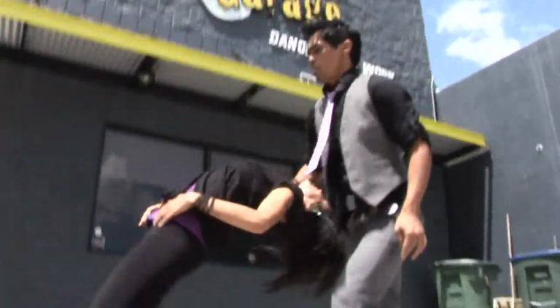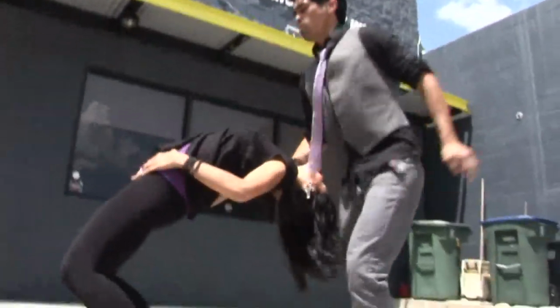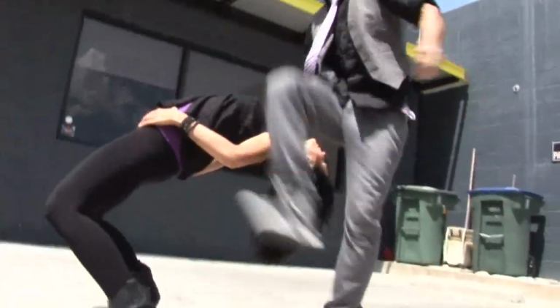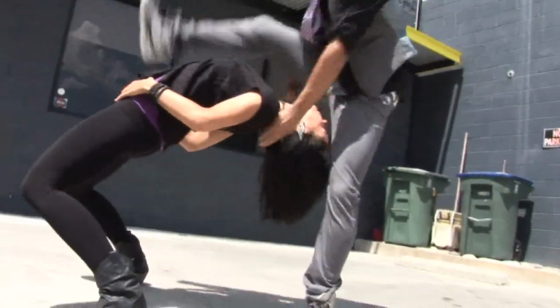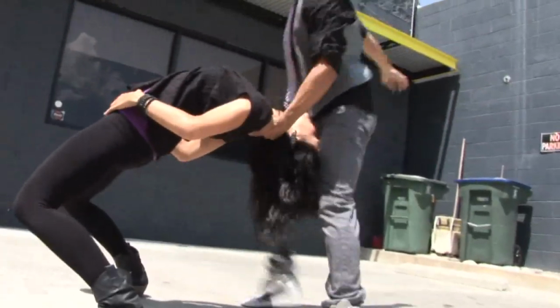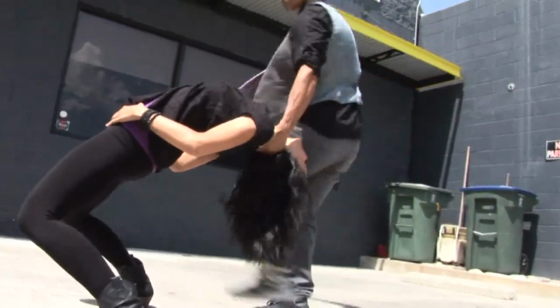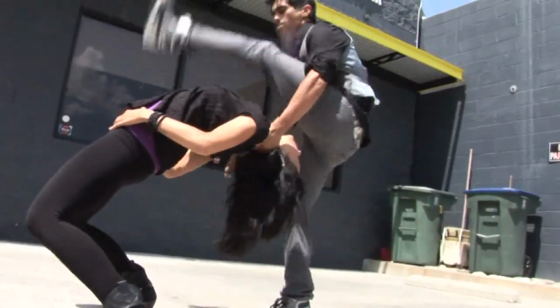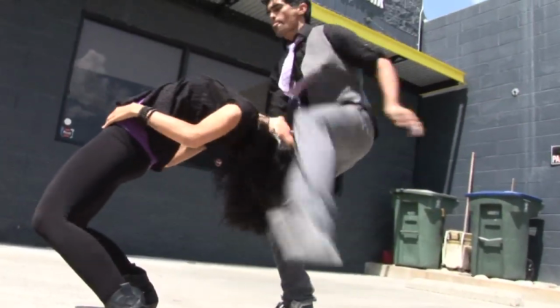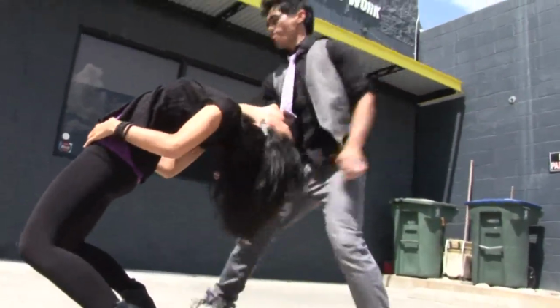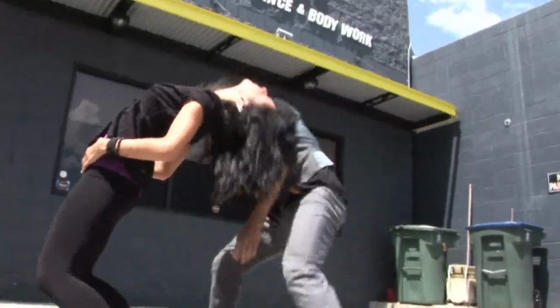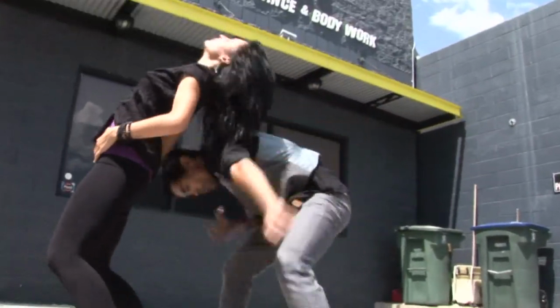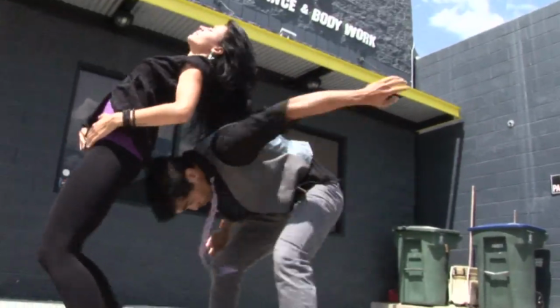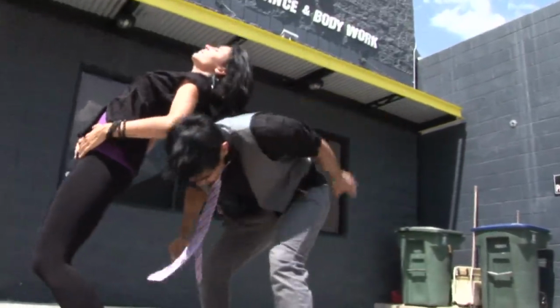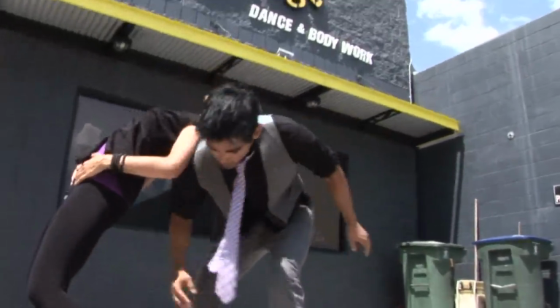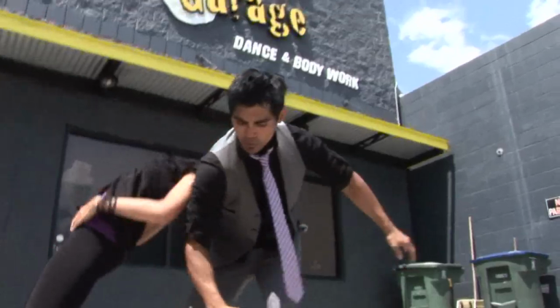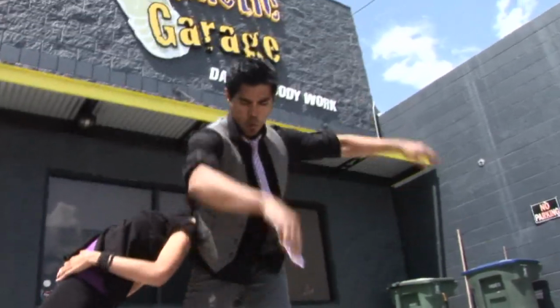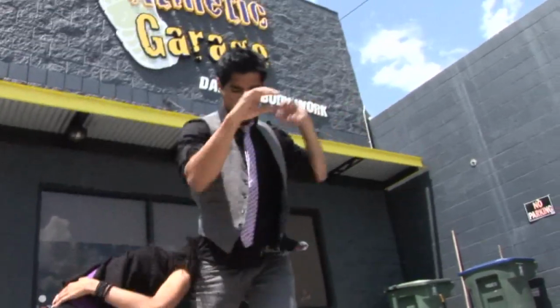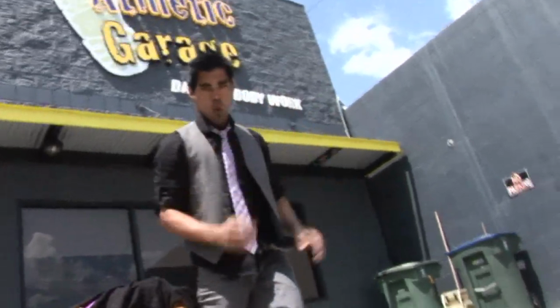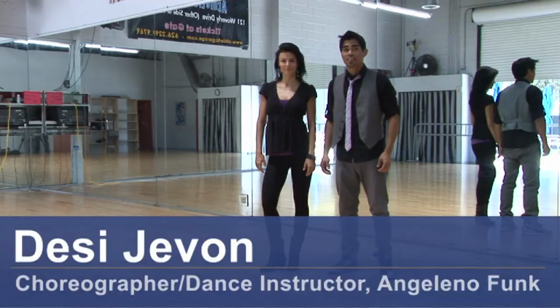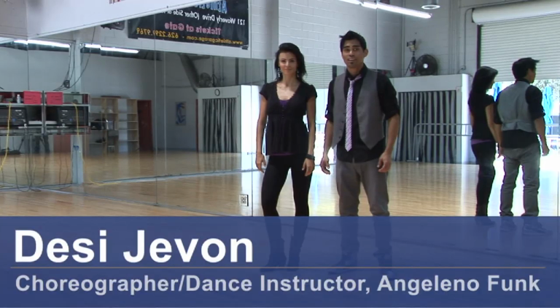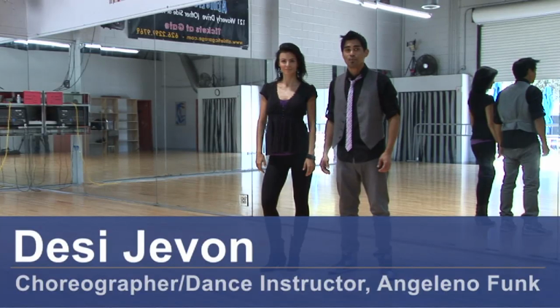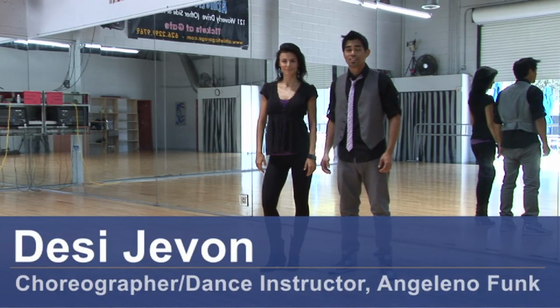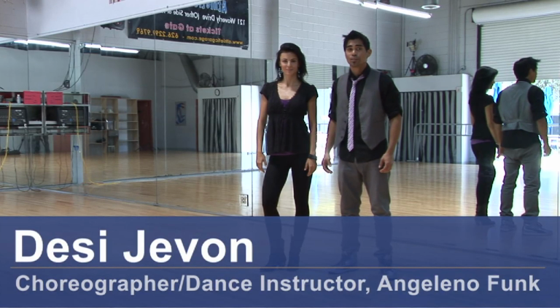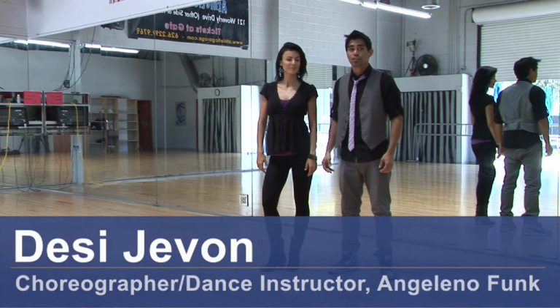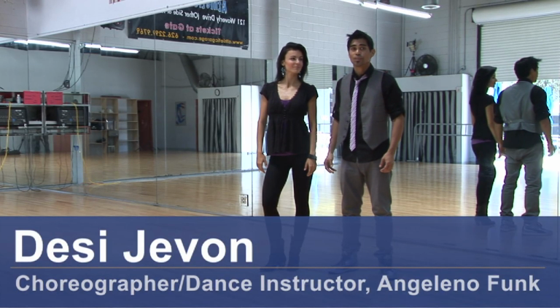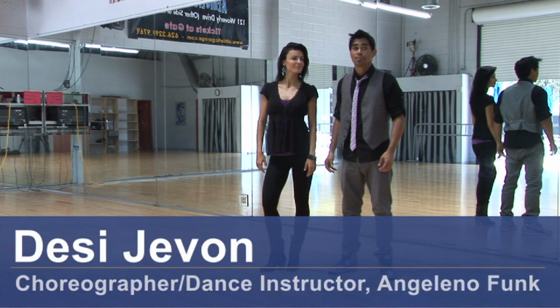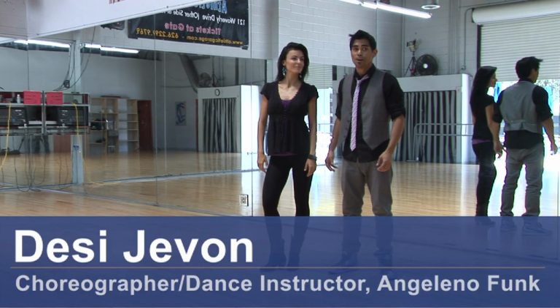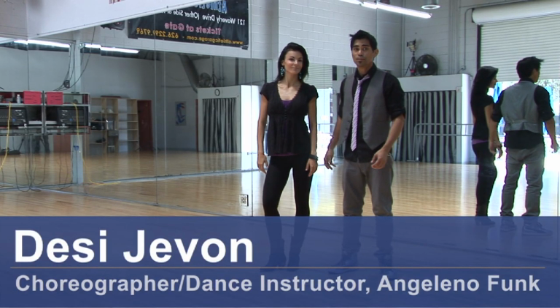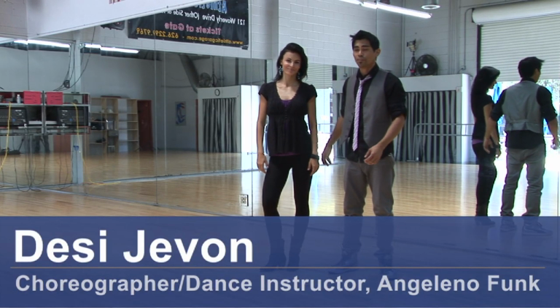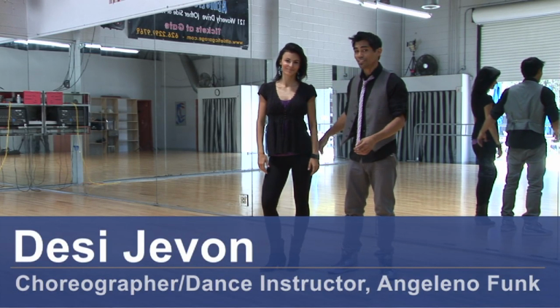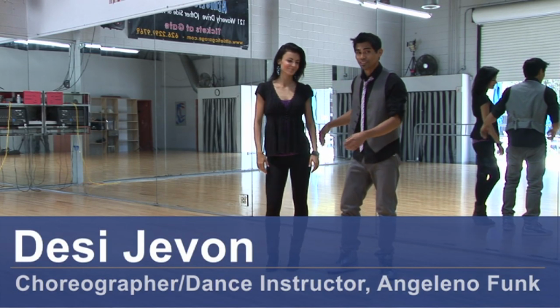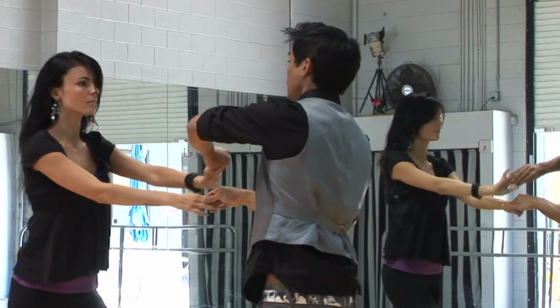Hi, this is Zuzana. I'm Desi Javon. We're from Angelino Funk Dance Company. We're here at the Athletic Garage and we're going to show you the mount for advanced salsa dancing.